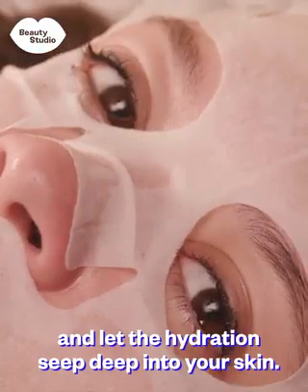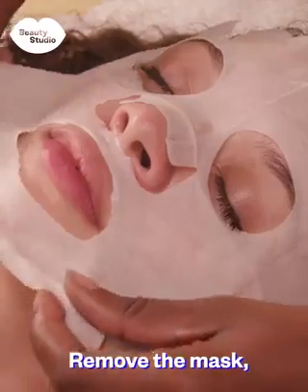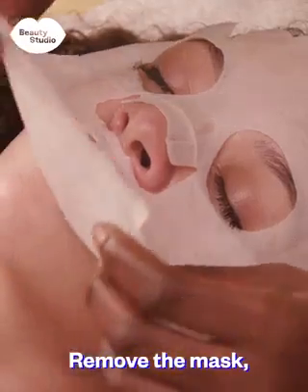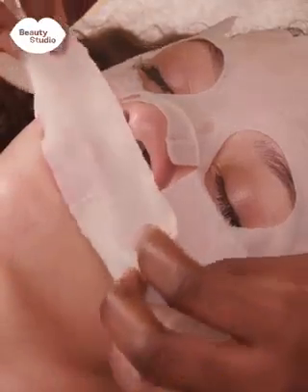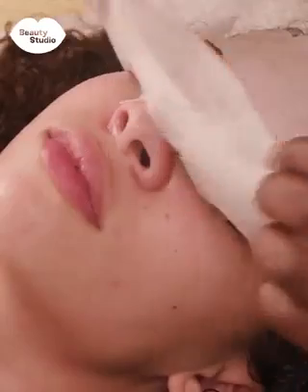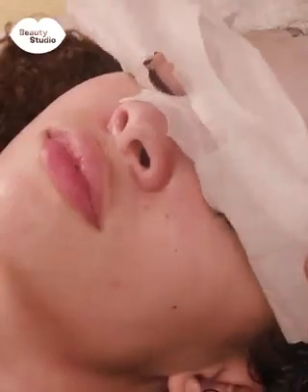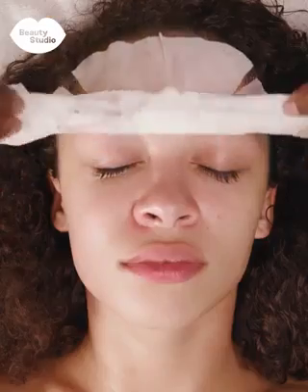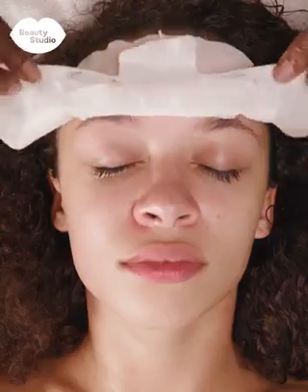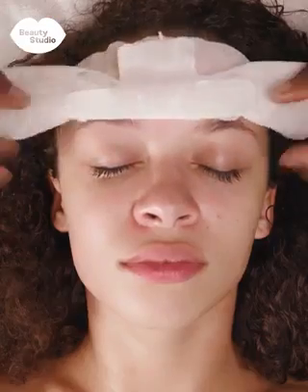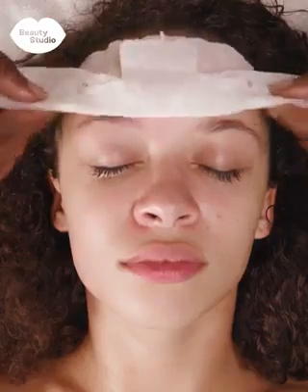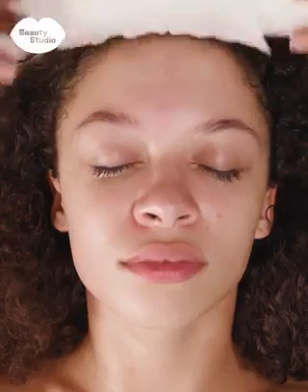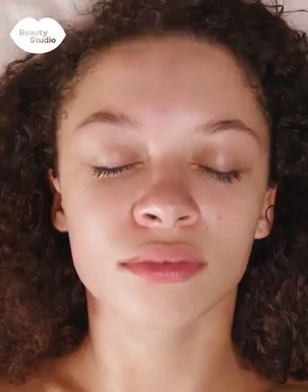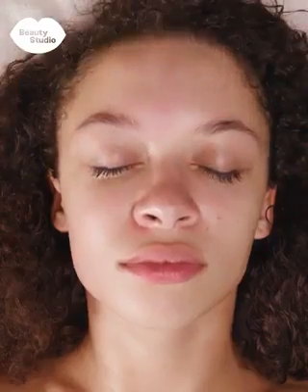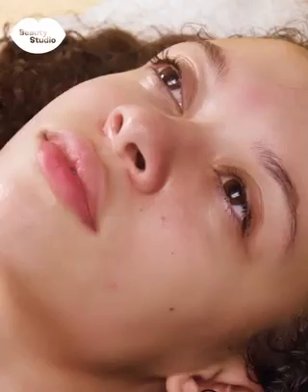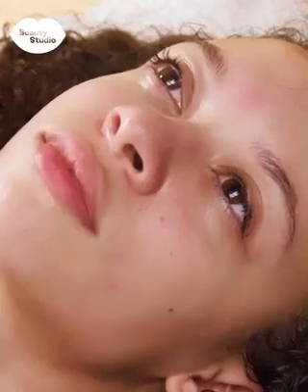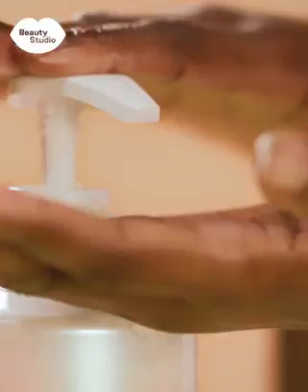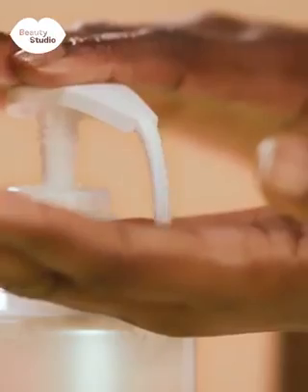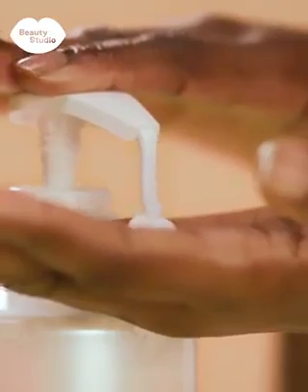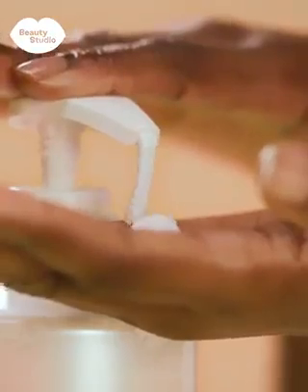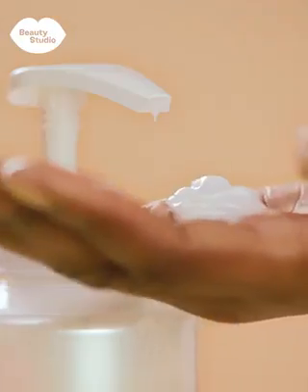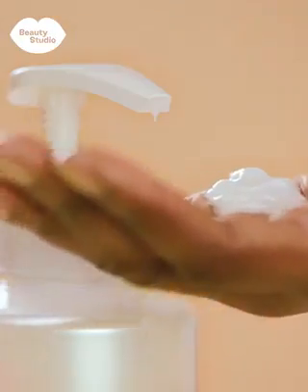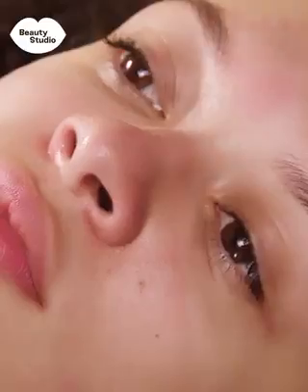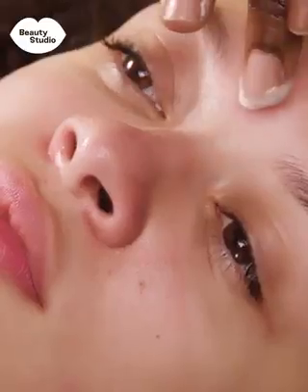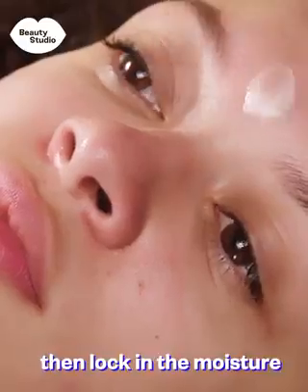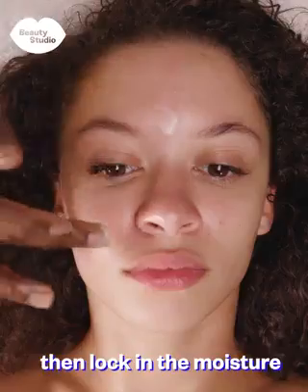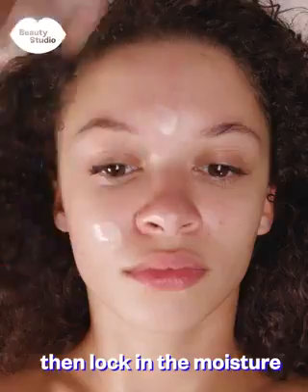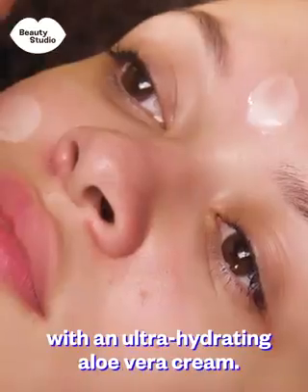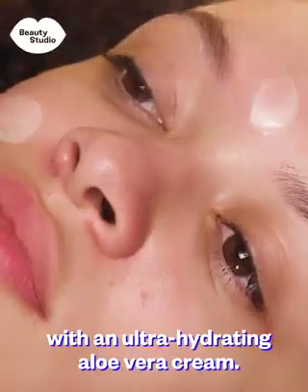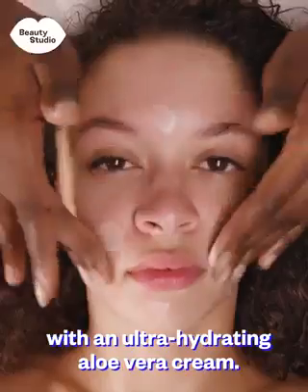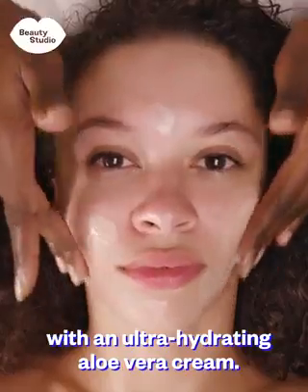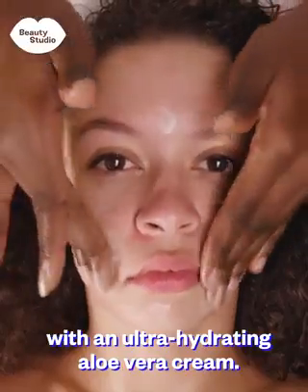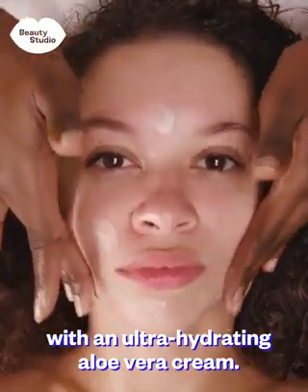Remove the mask. Then lock in the moisture with an ultra-hydrating aloe vera cream.